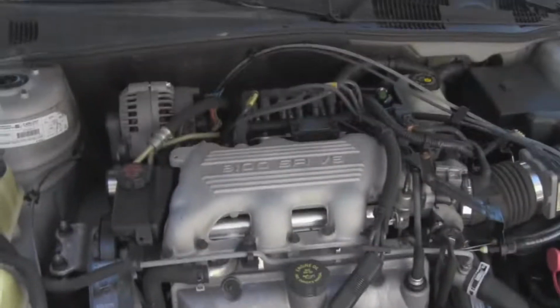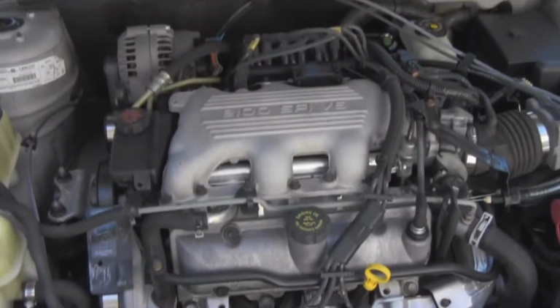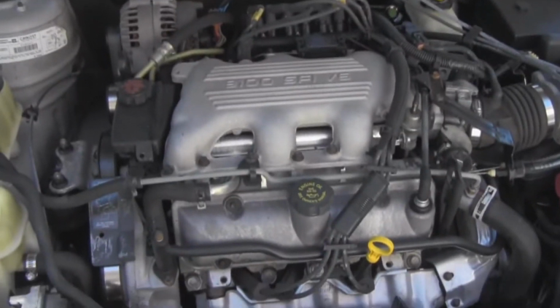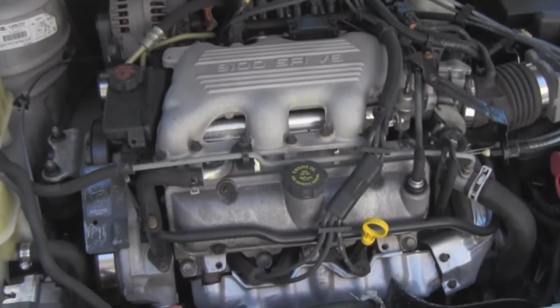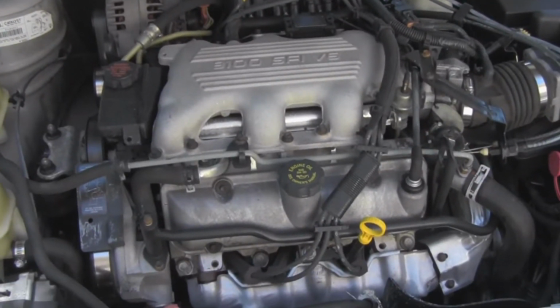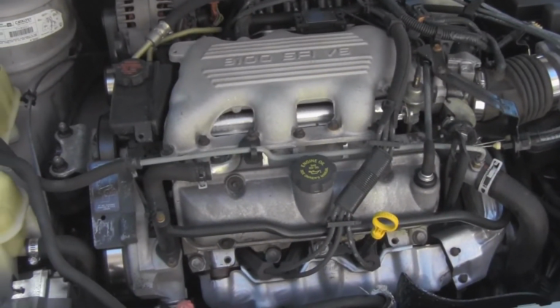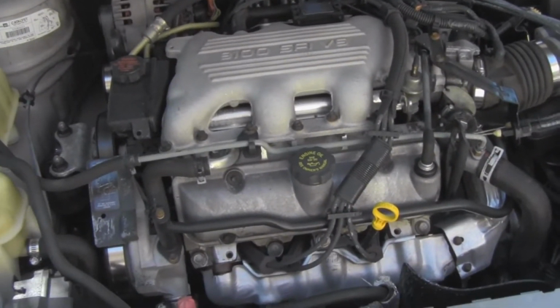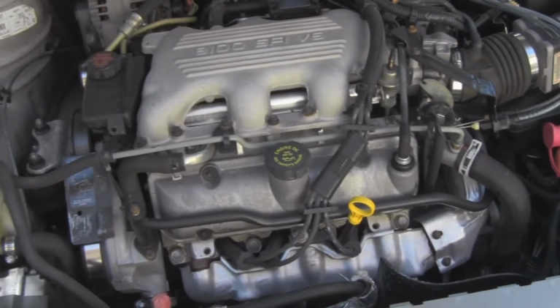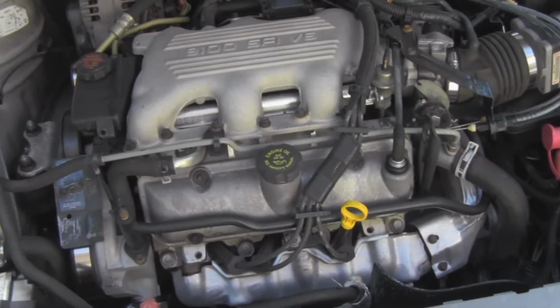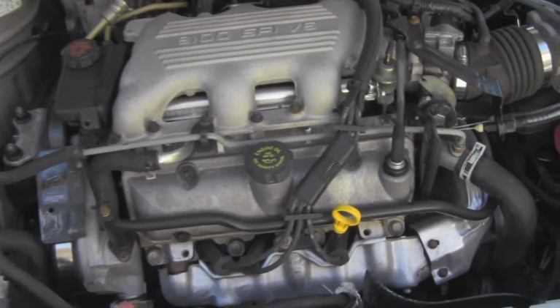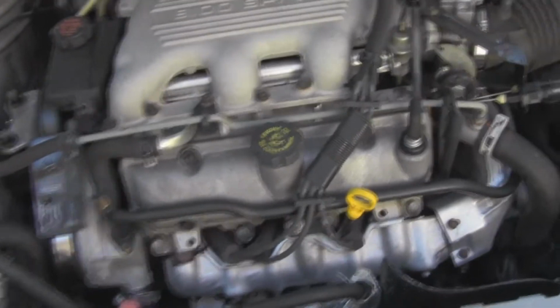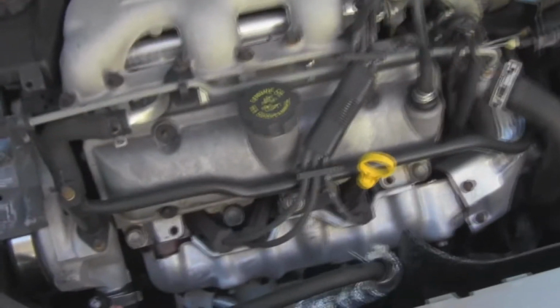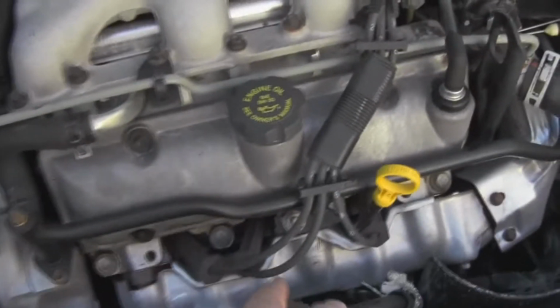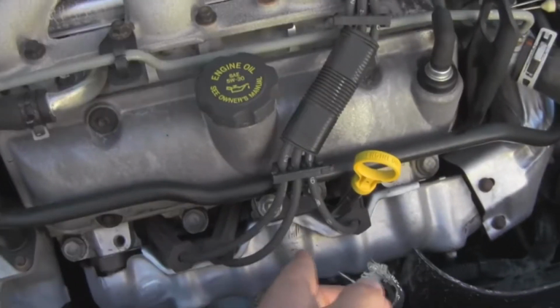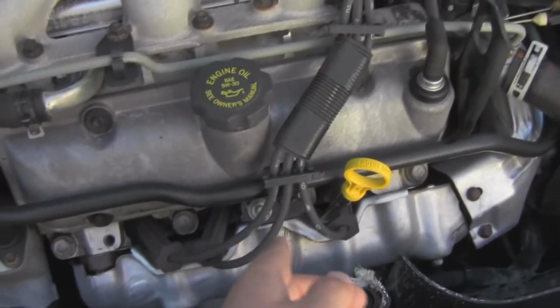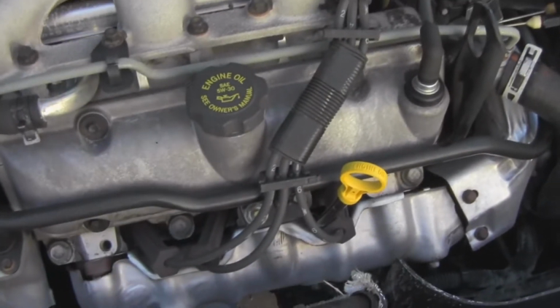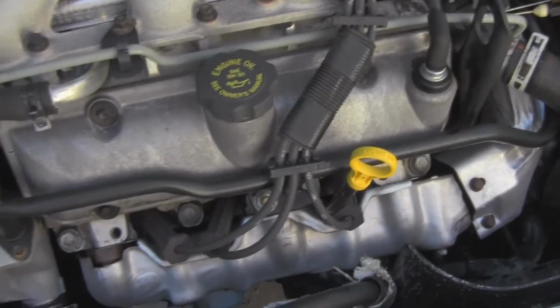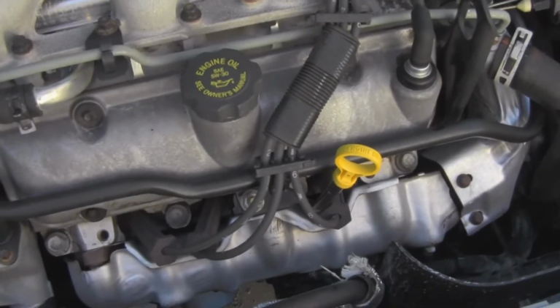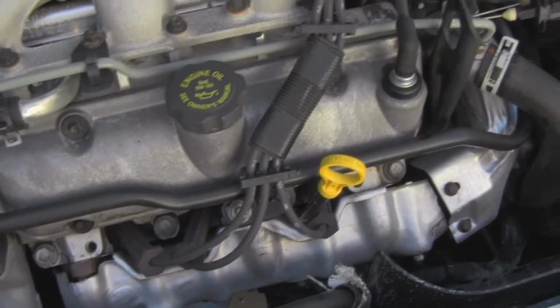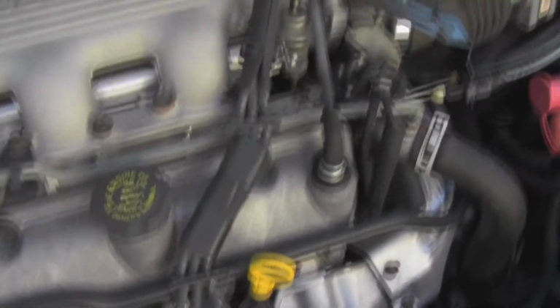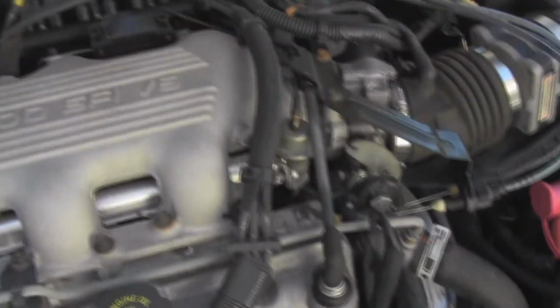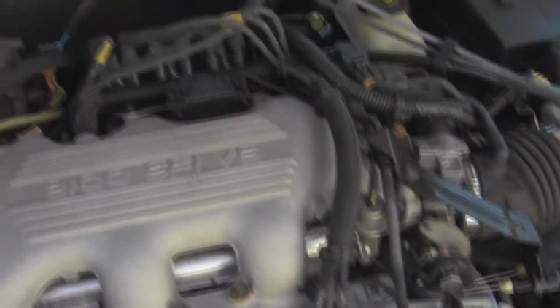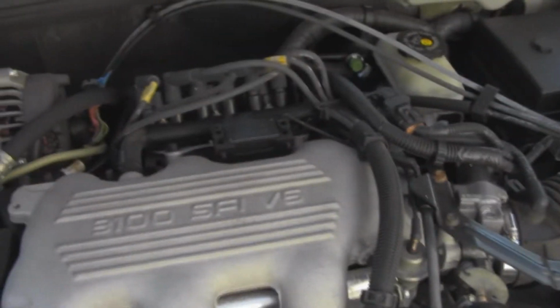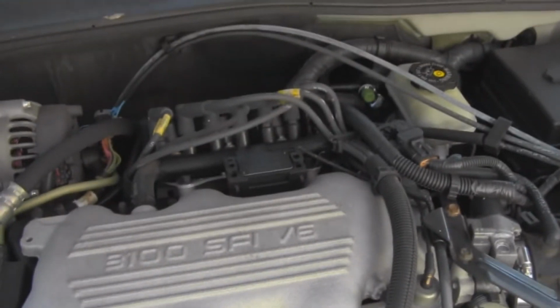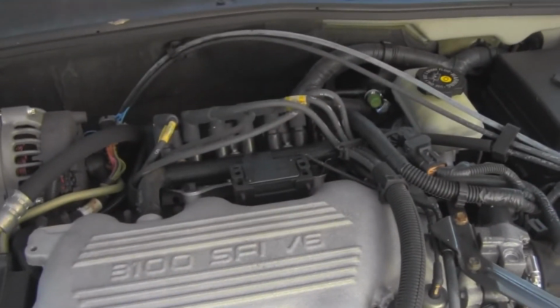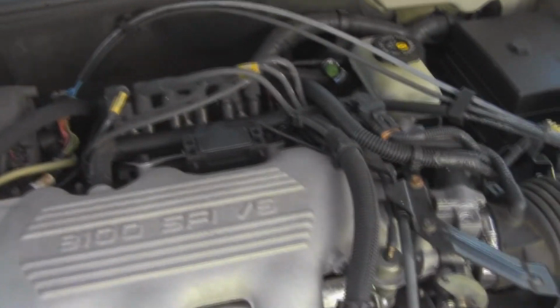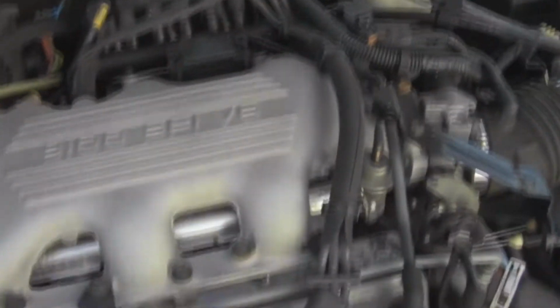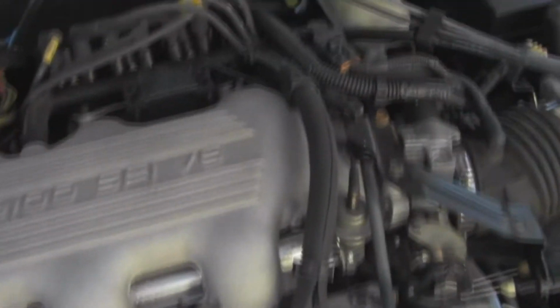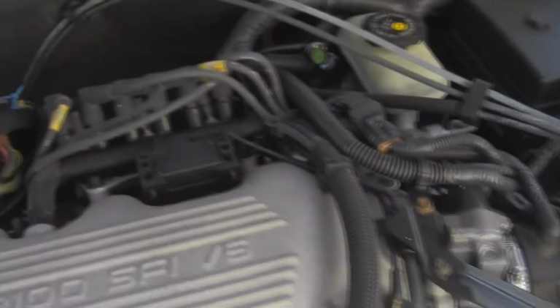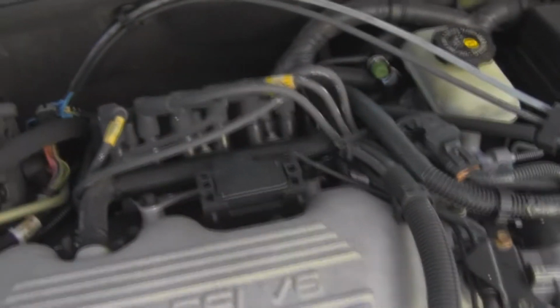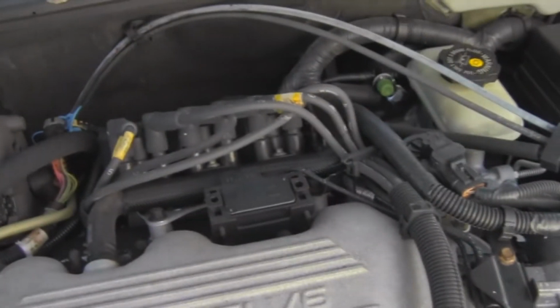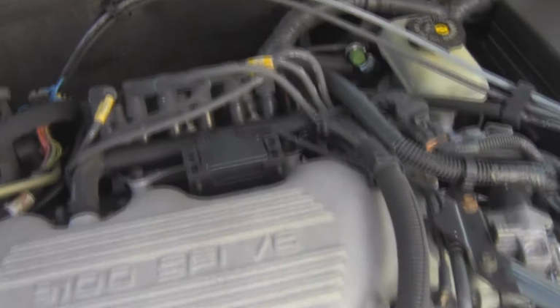As I was saying, the car runs really smooth — whoever owned this before took really good care of it. You can see that somebody tuned it up at one point; the plug wires still look pretty new, it might have been changed a year or two ago.